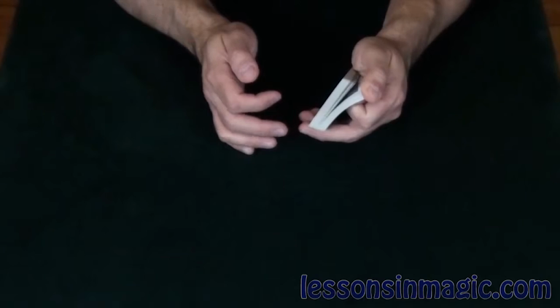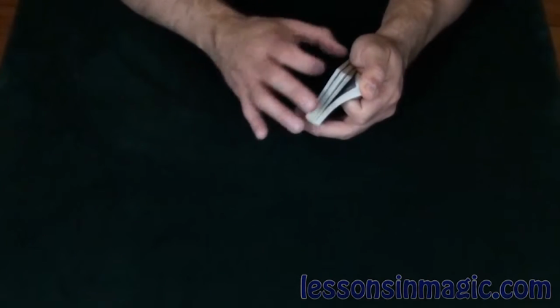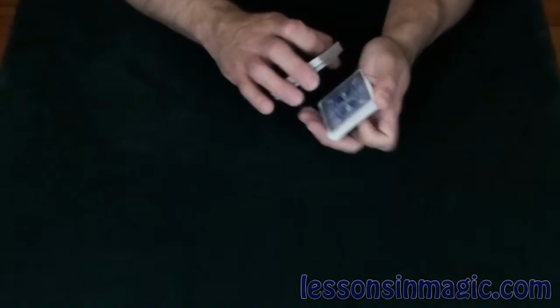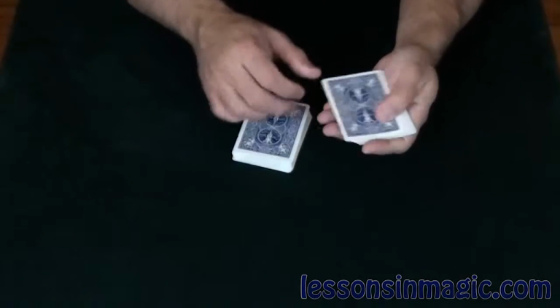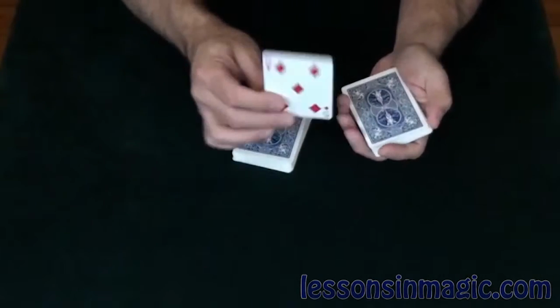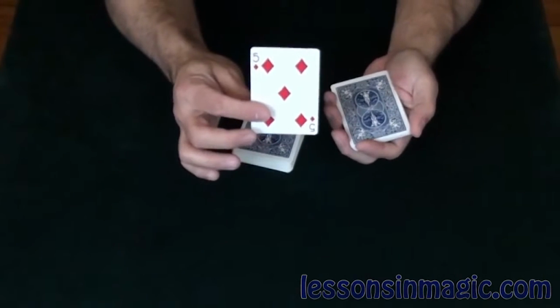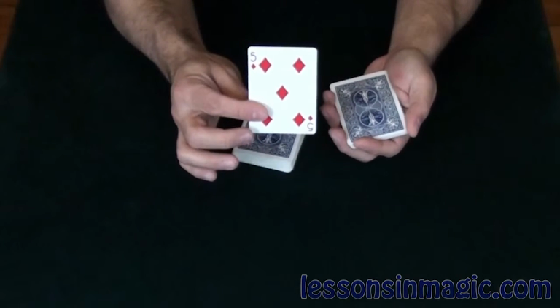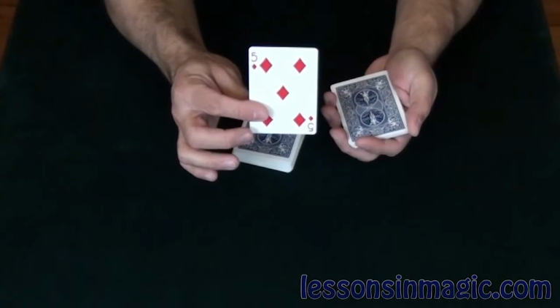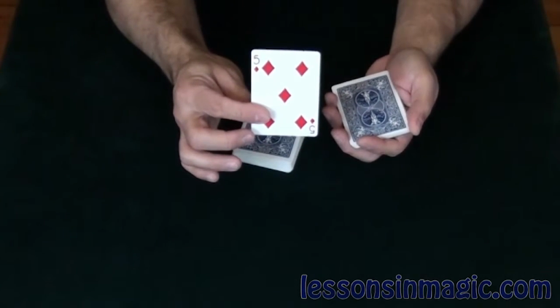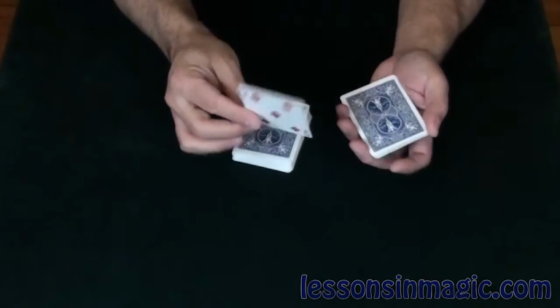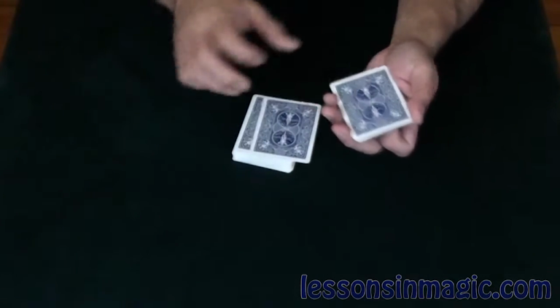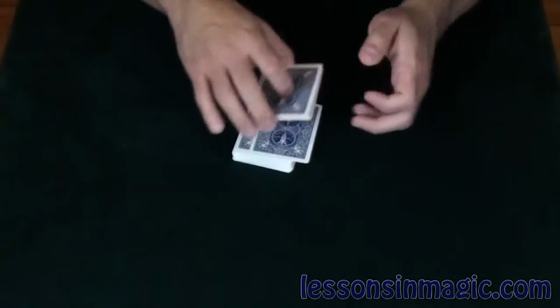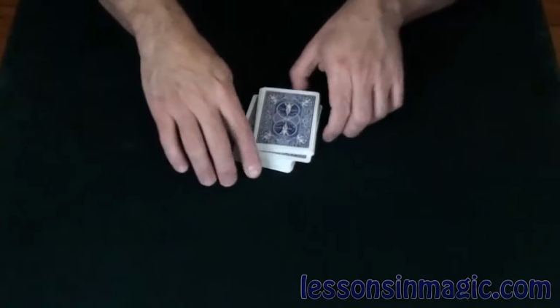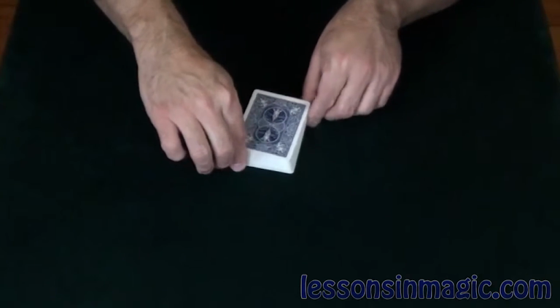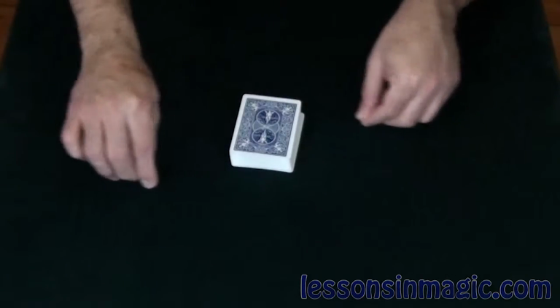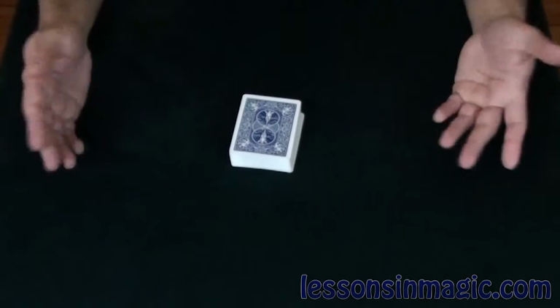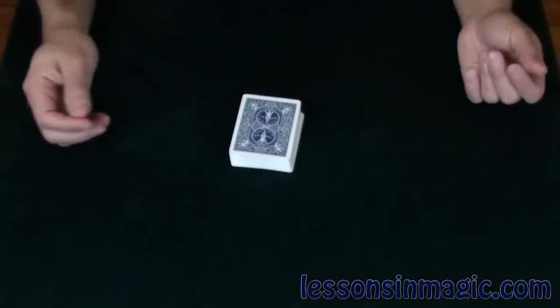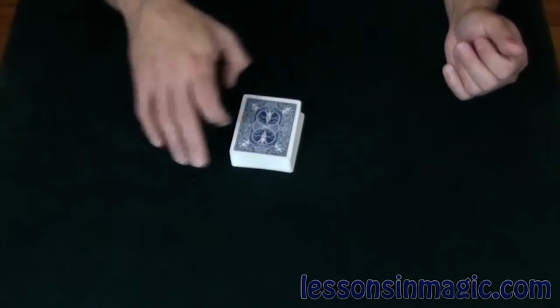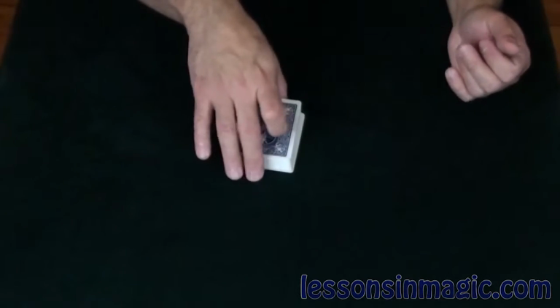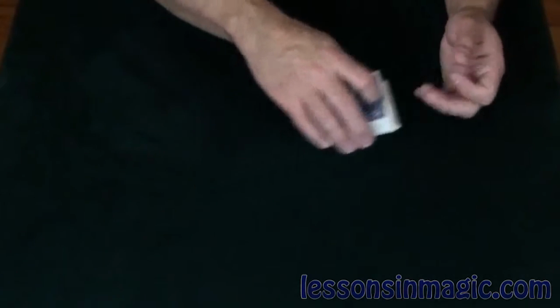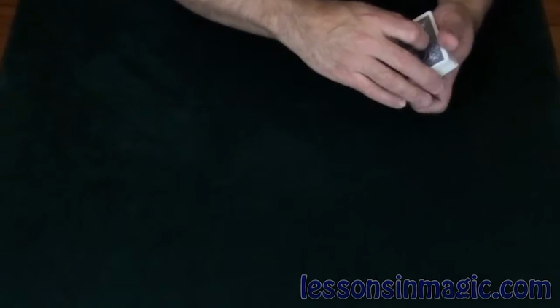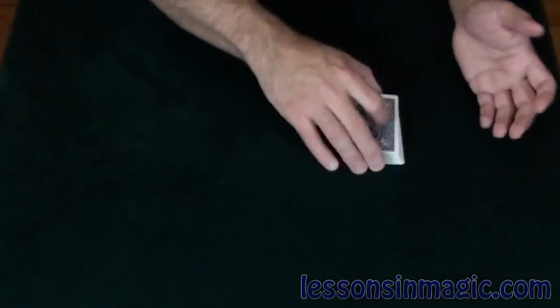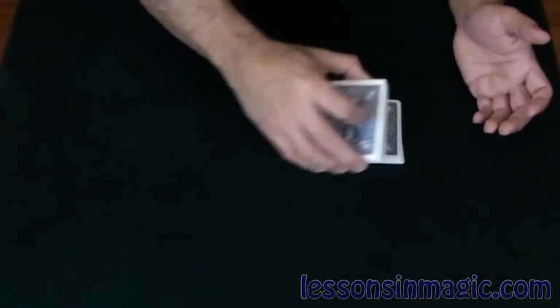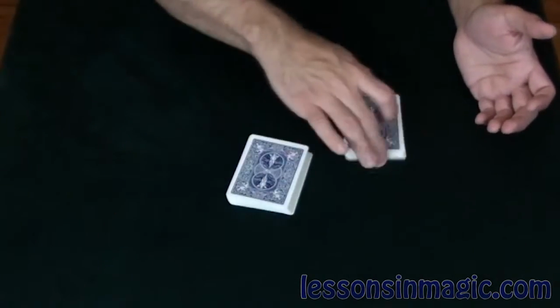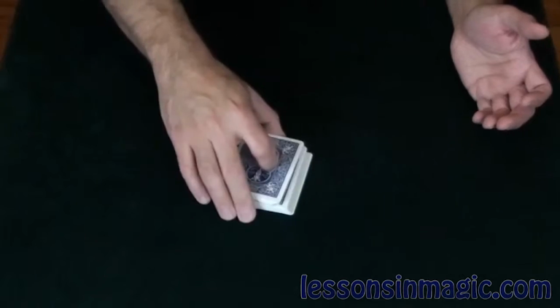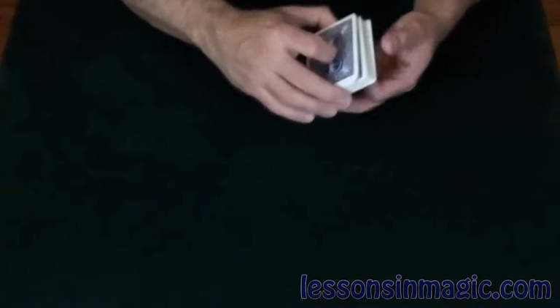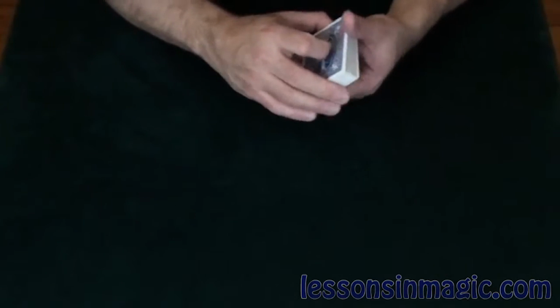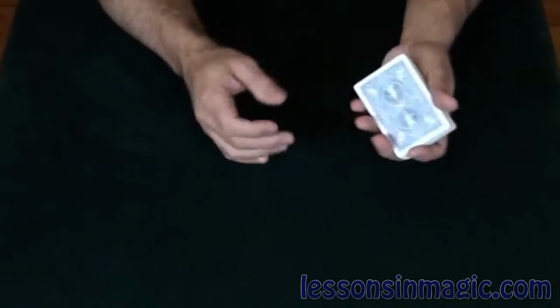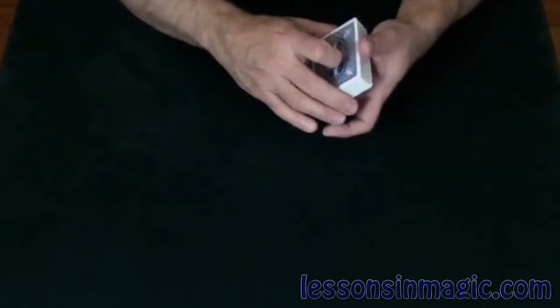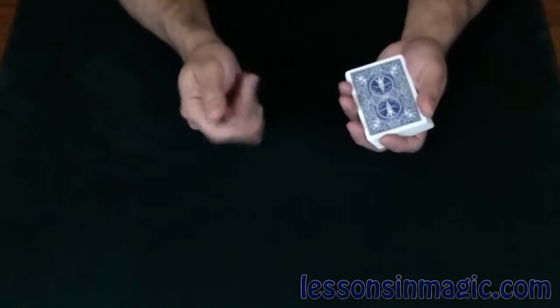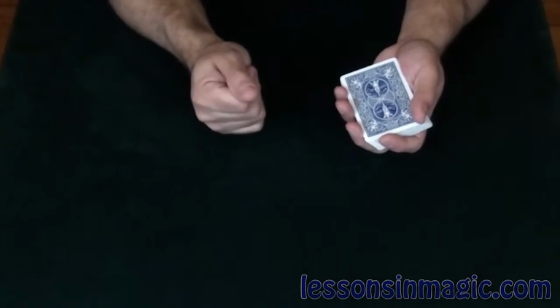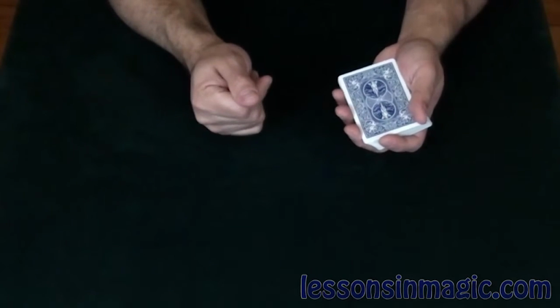Right there — excellent. Take a look at that card, remember it. That's going to be your card. I'm going to put it back into the deck, lose it just like that, and give the cards a cut just to make sure it's lost.